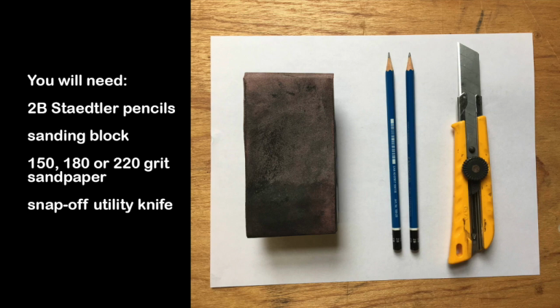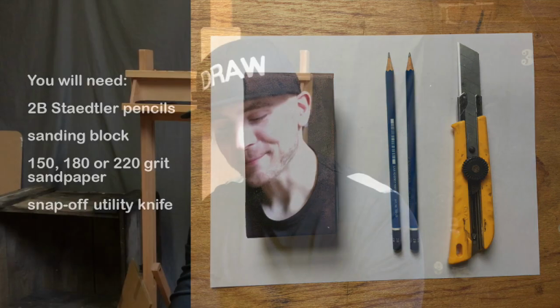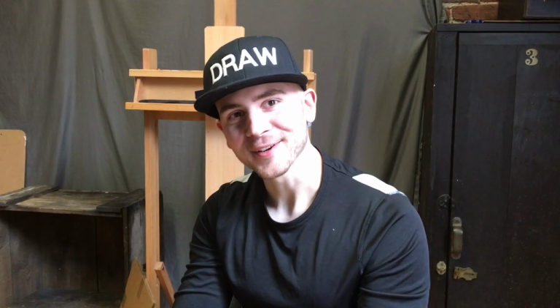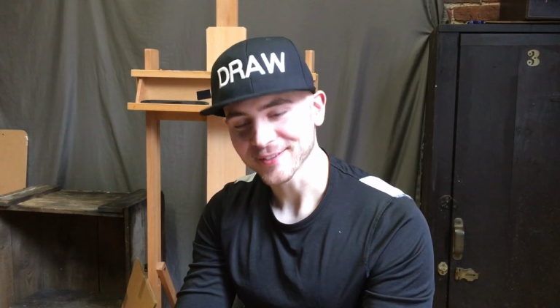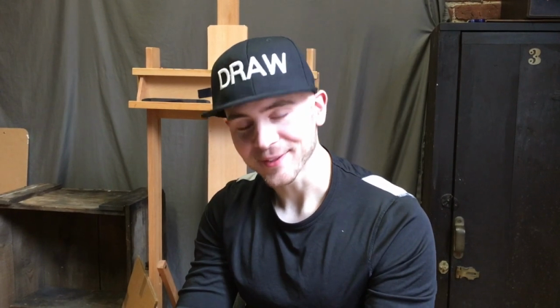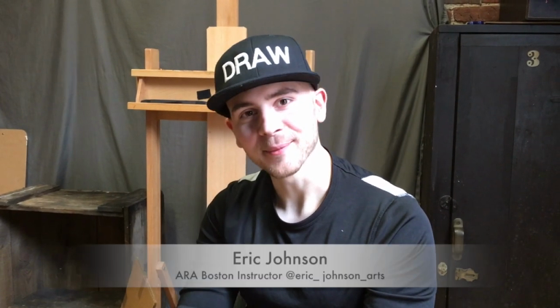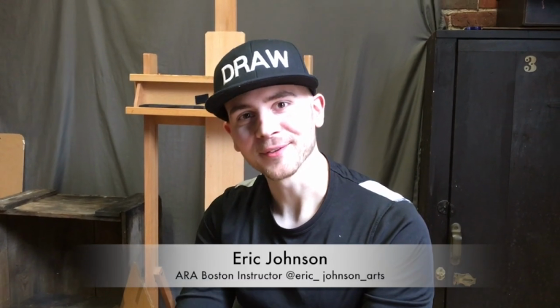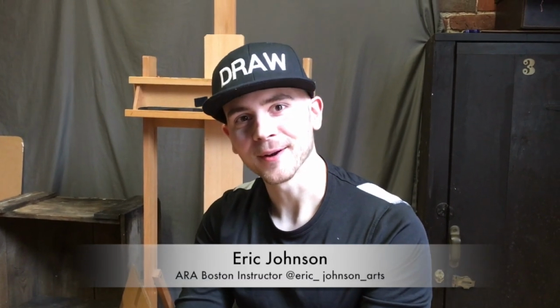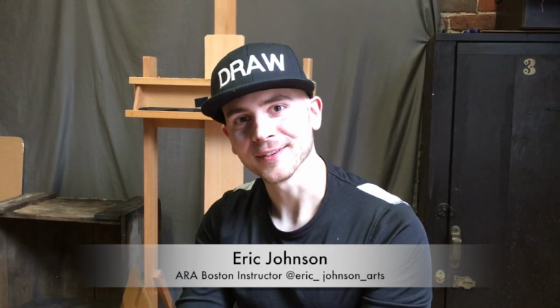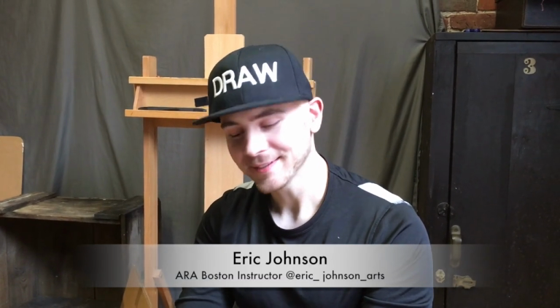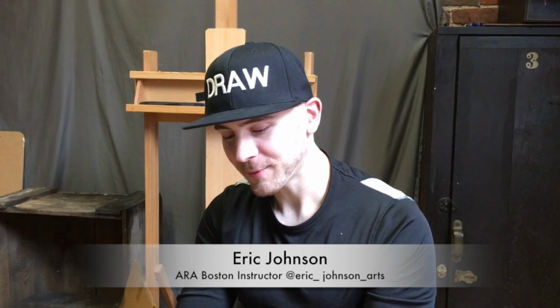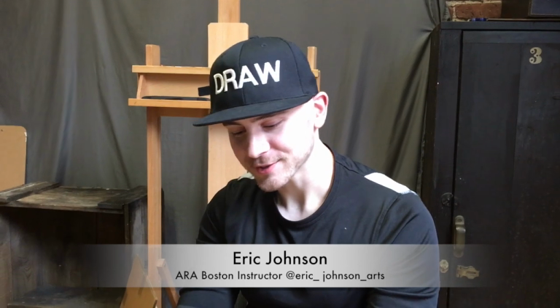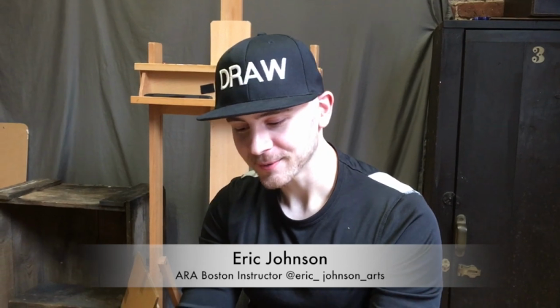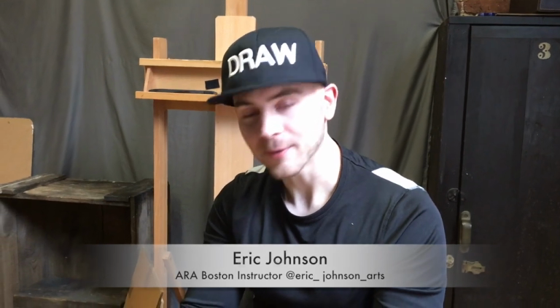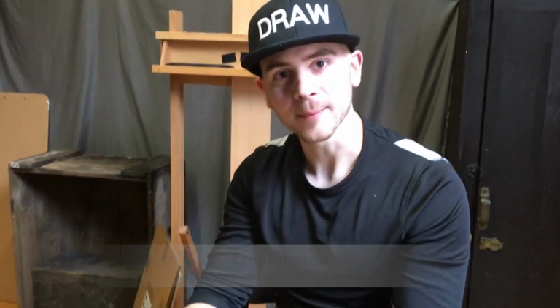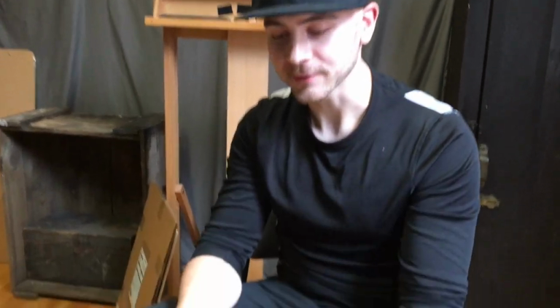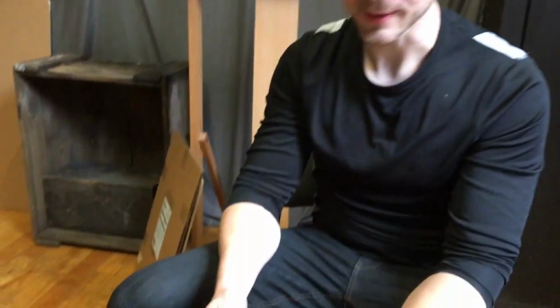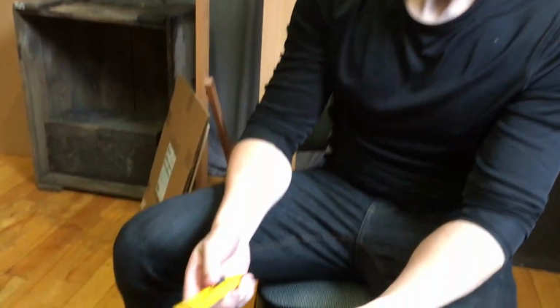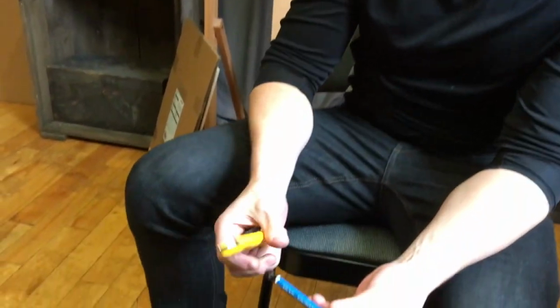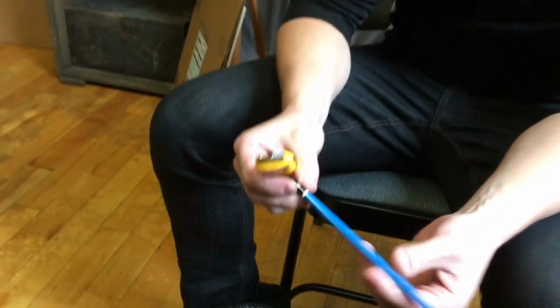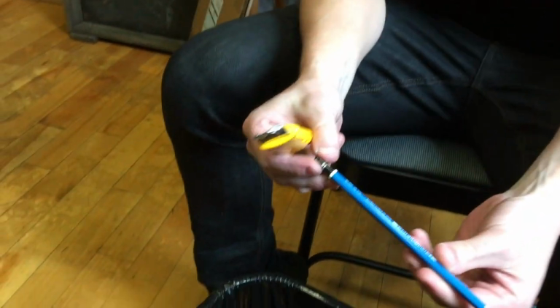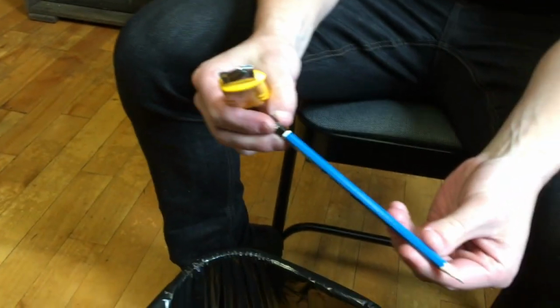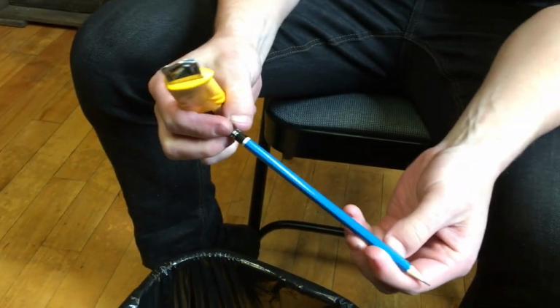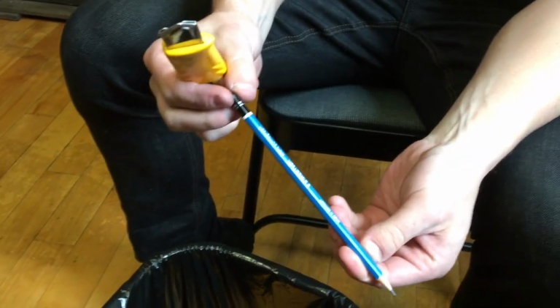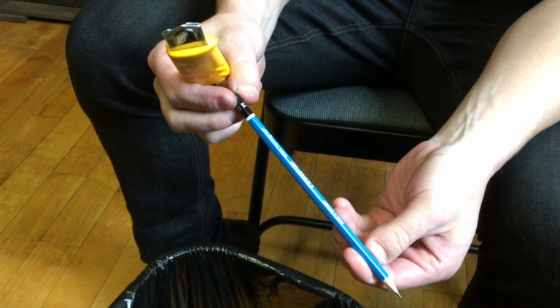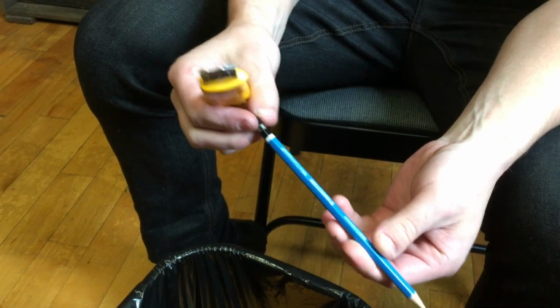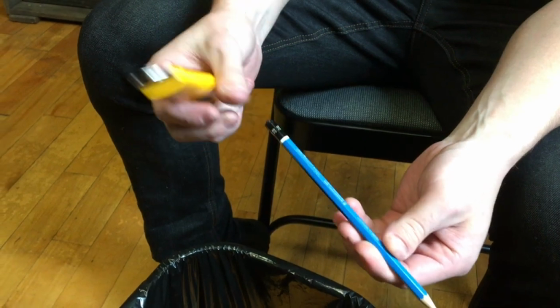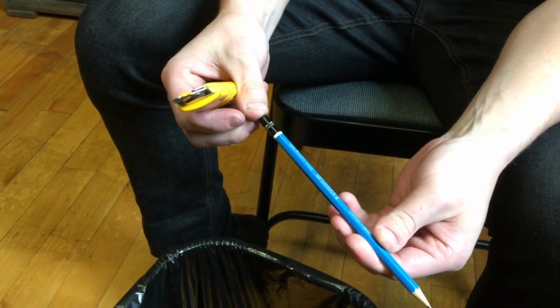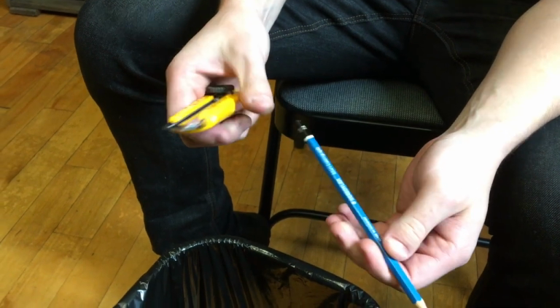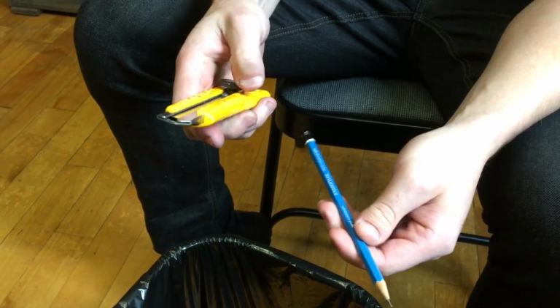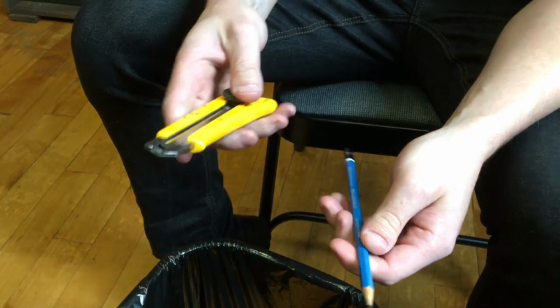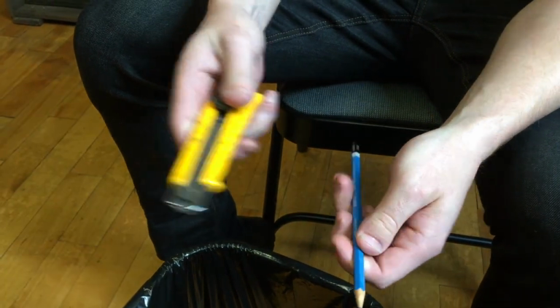Hi, my name is Eric Johnson here at the Academy of Realistar Boston. Today I wanted to show you how we sharpen our pencils here. We start off with Statler 2B pencils — it's pretty much the only pencil that we use.